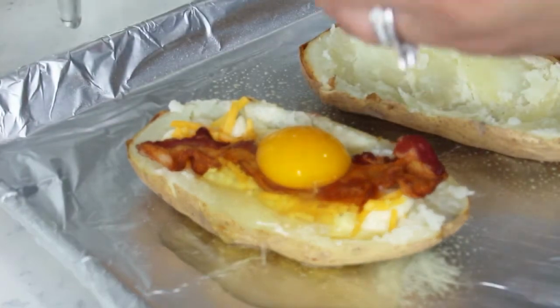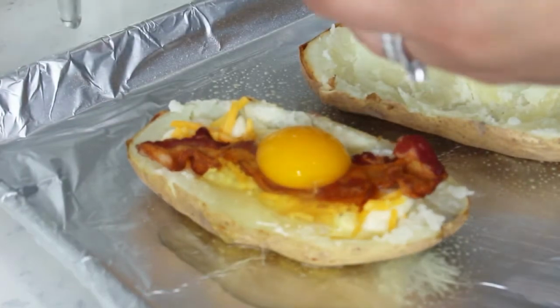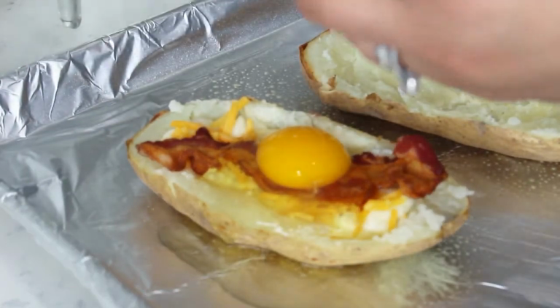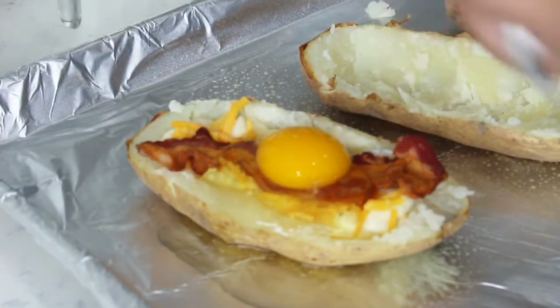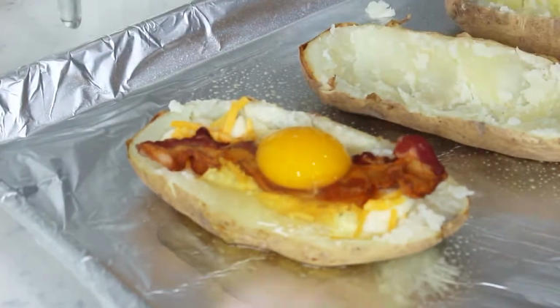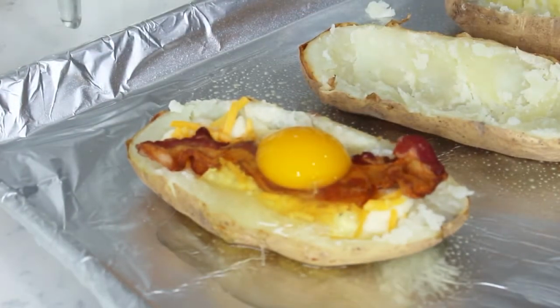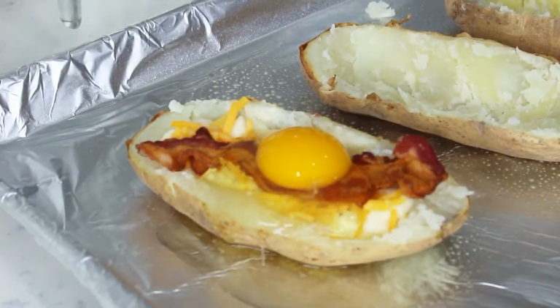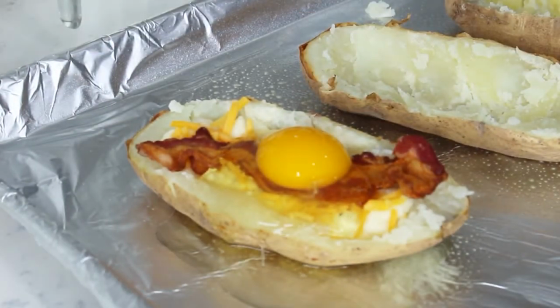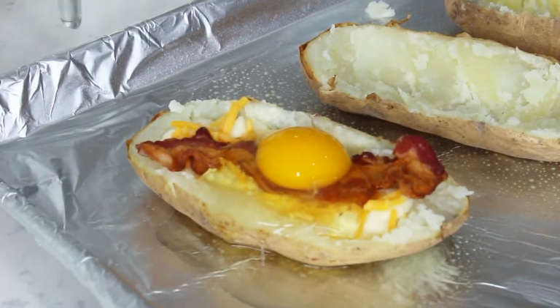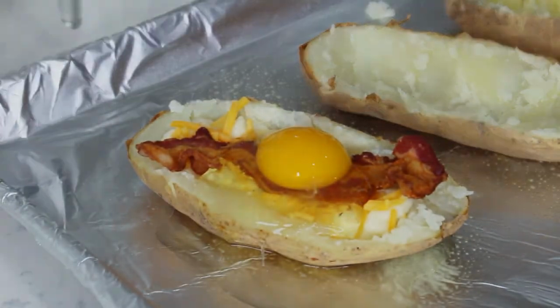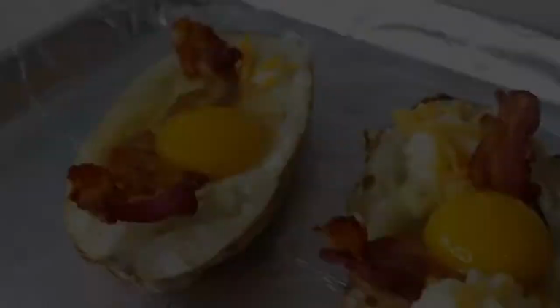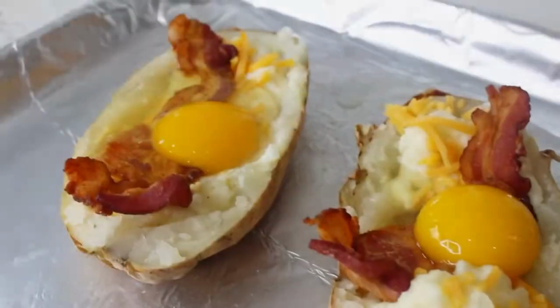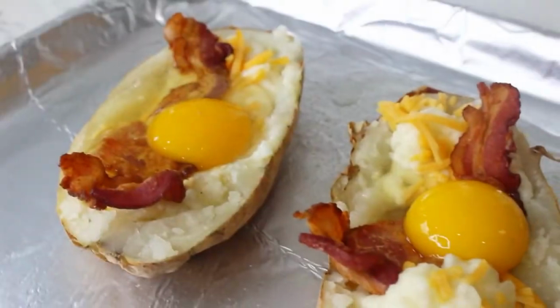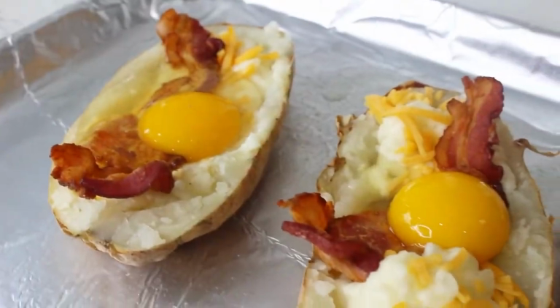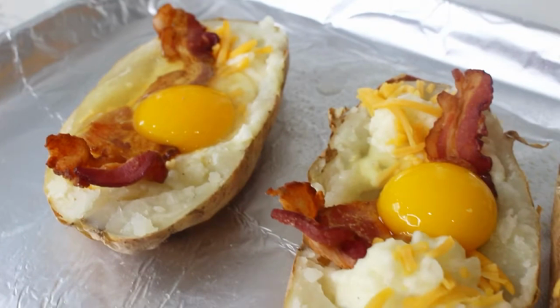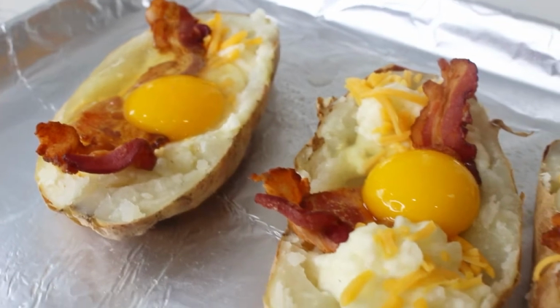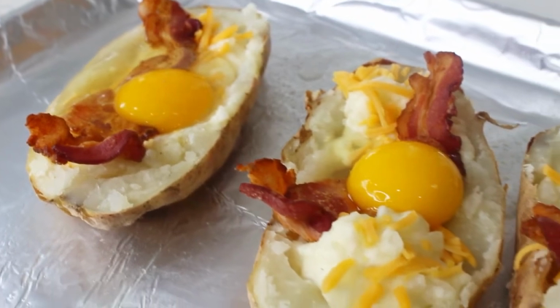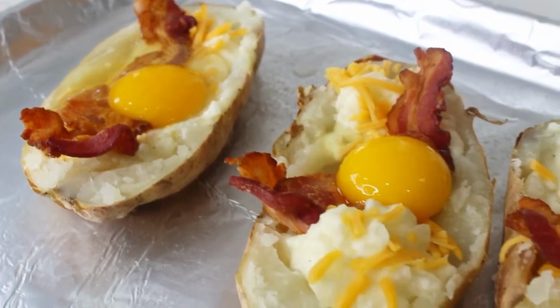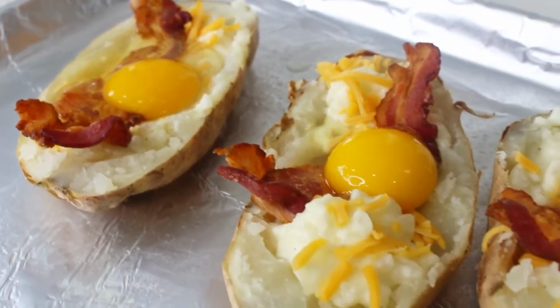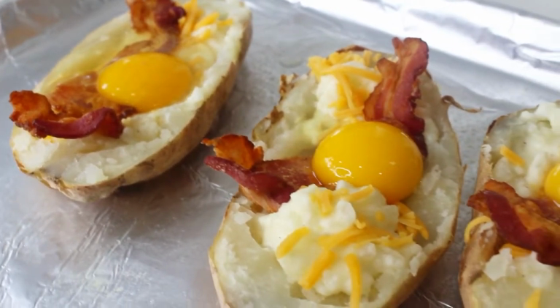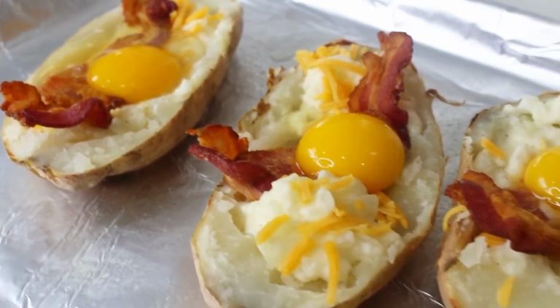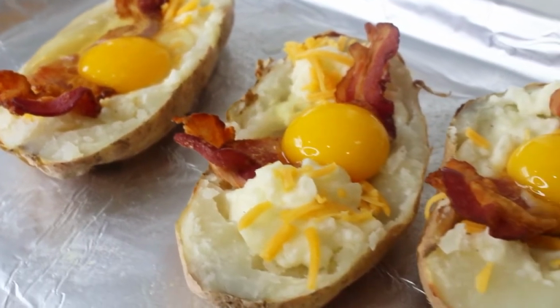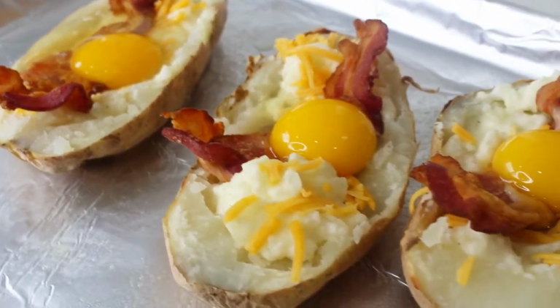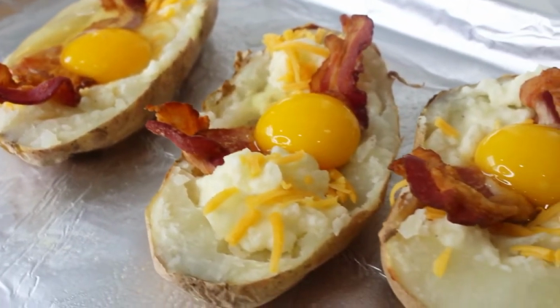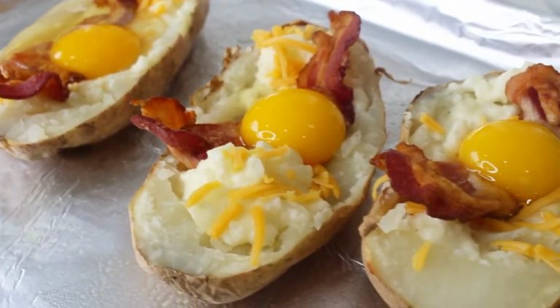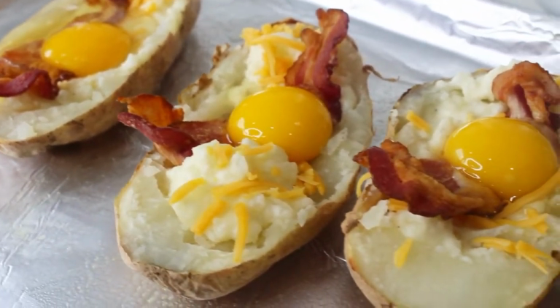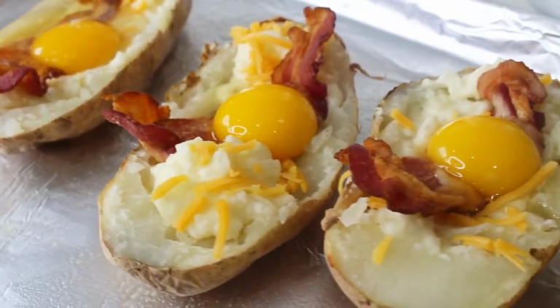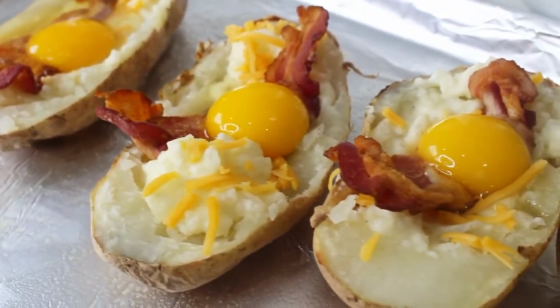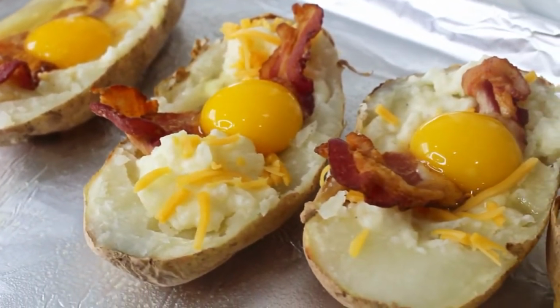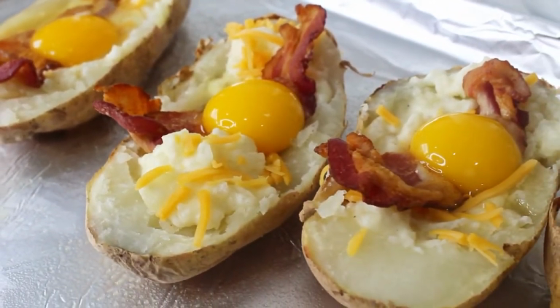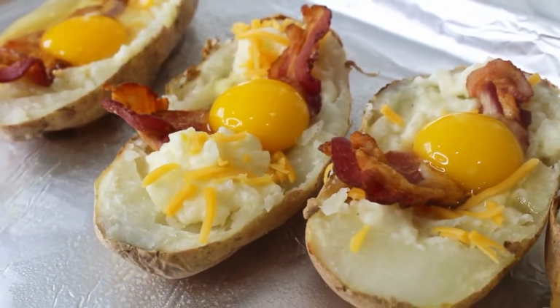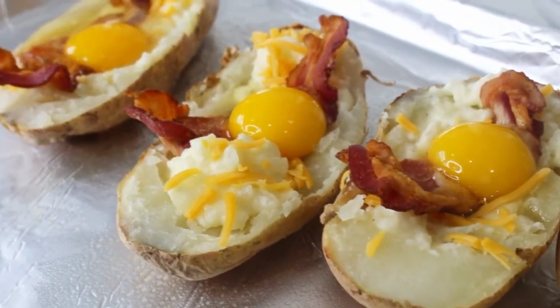Preheat your oven to 375 degrees and bake the potatoes until the egg whites just set and the yolks are still runny, for about 15 to 20 minutes.